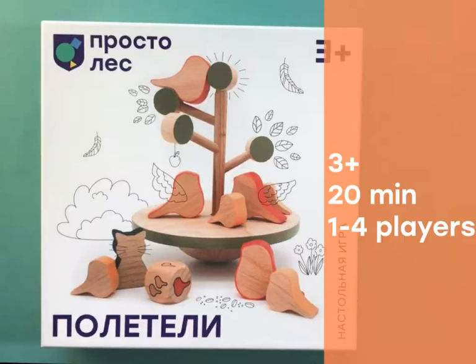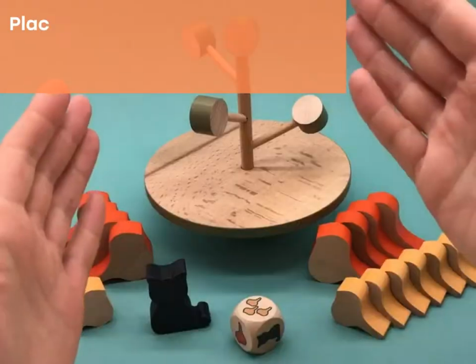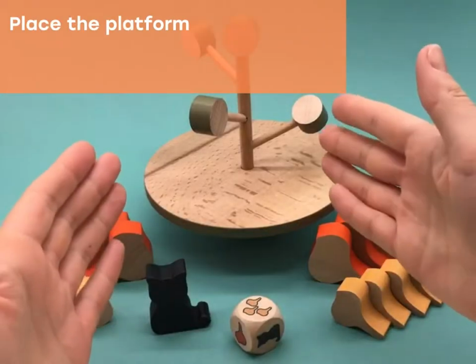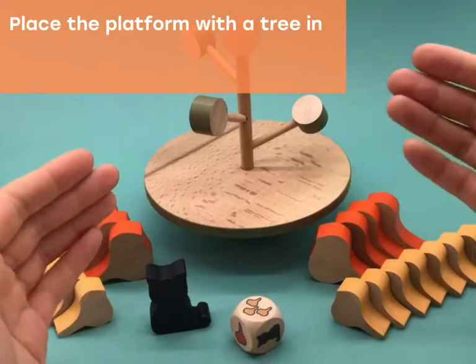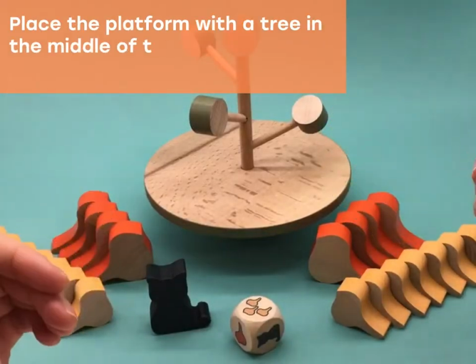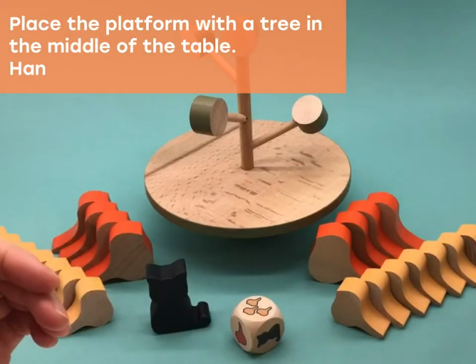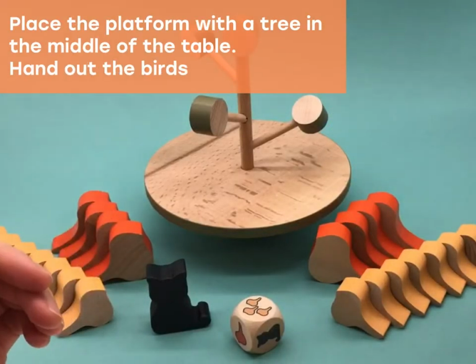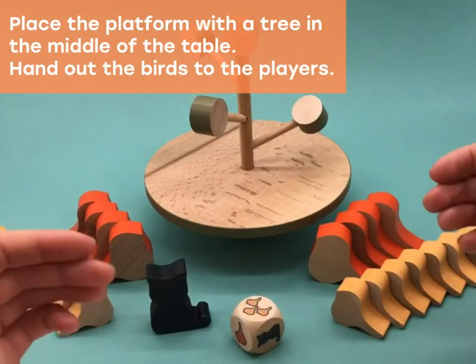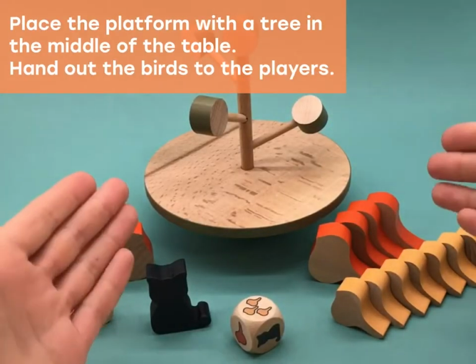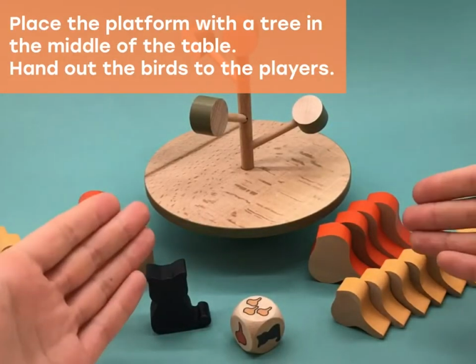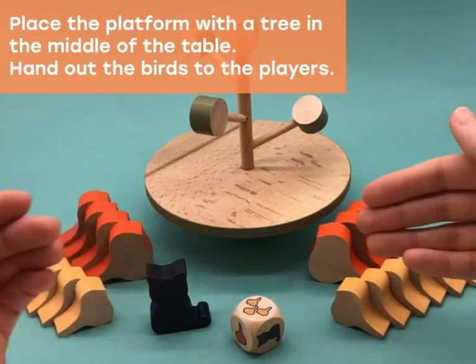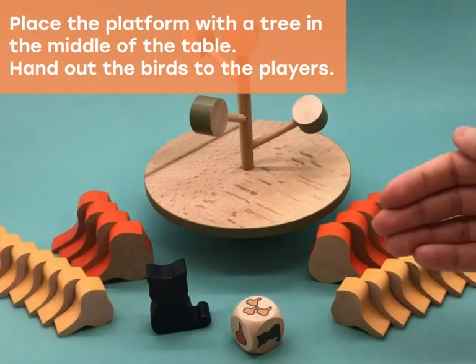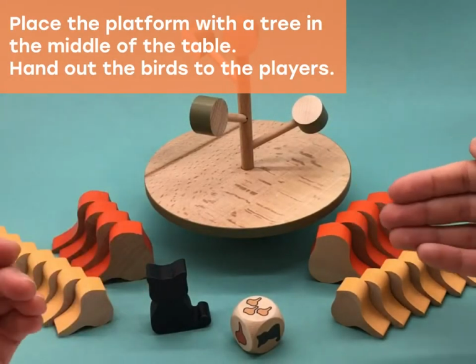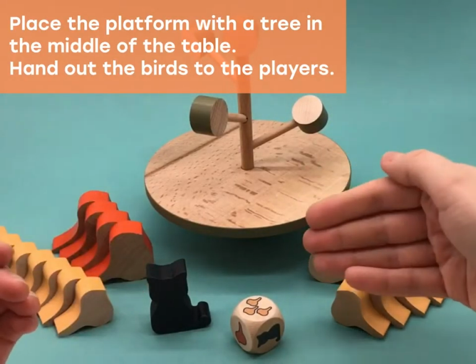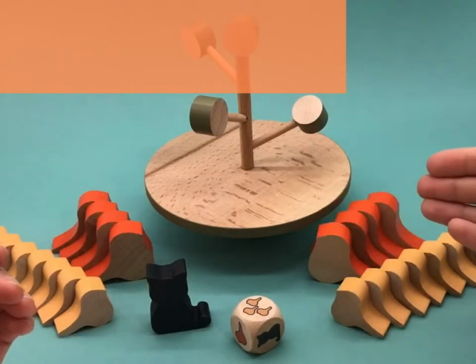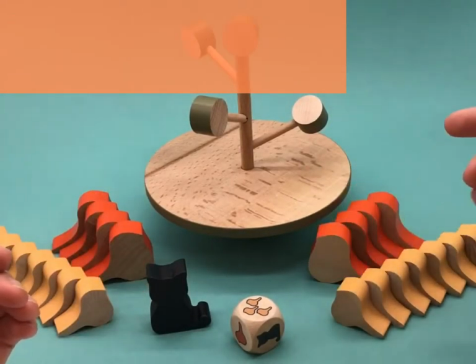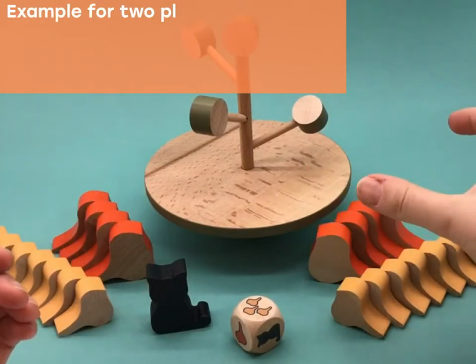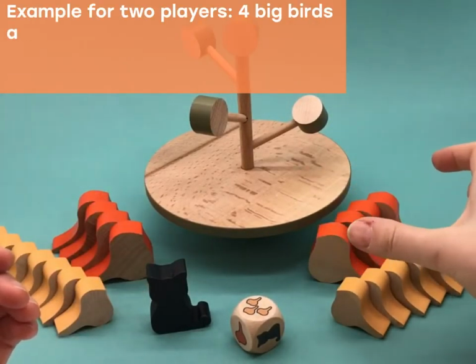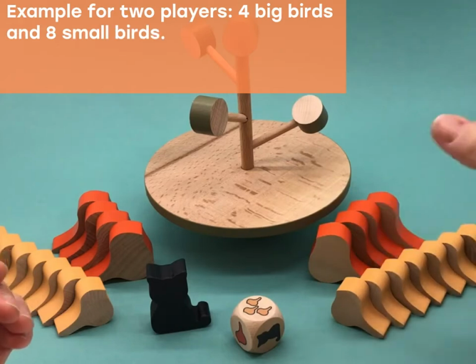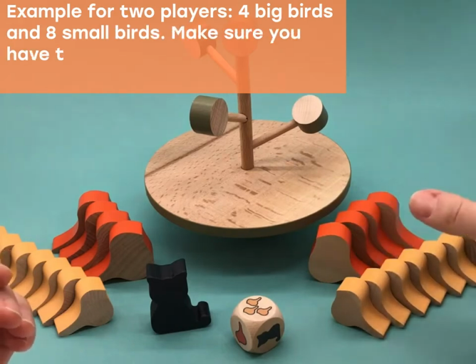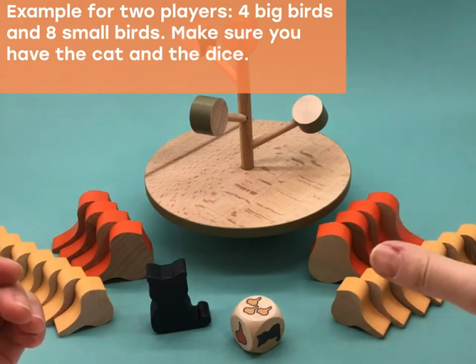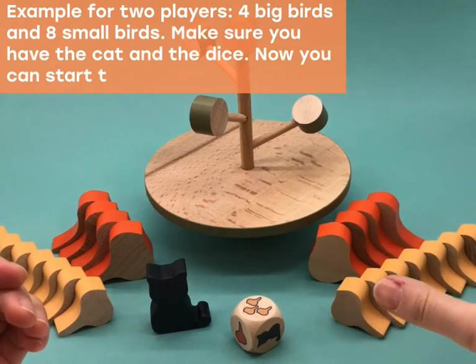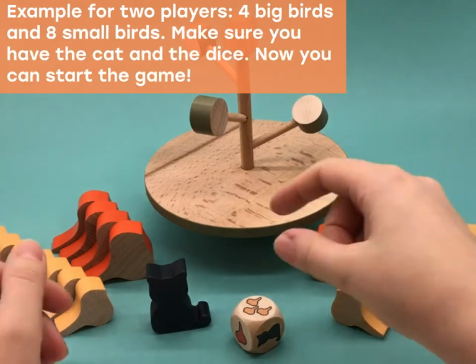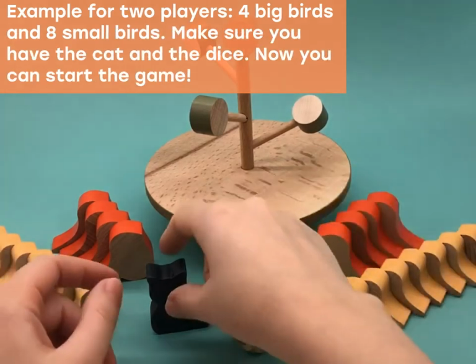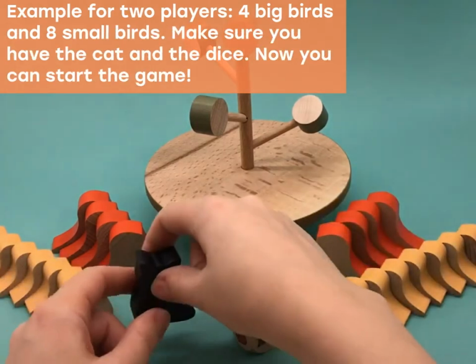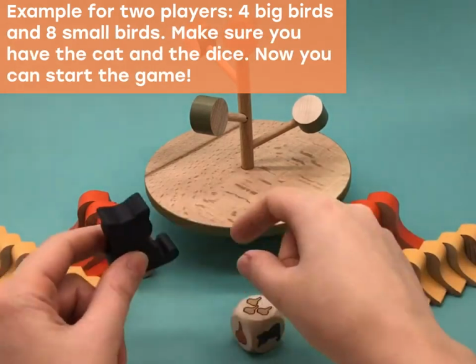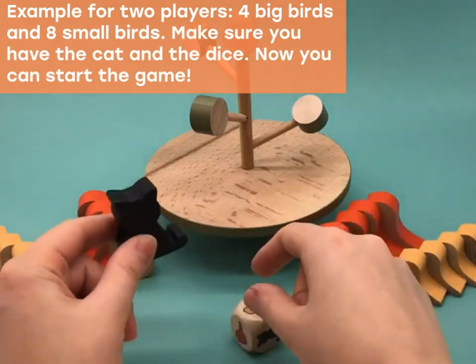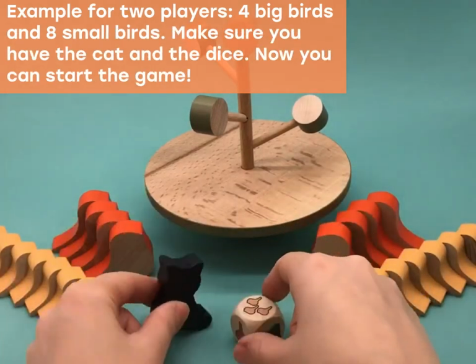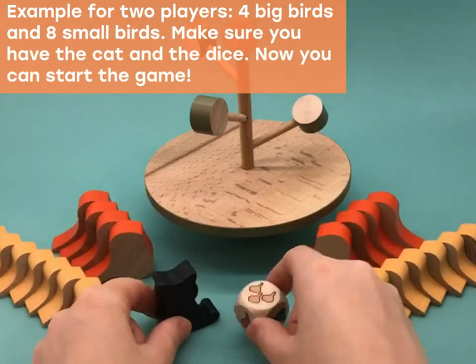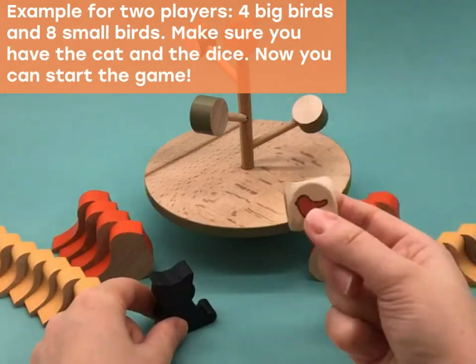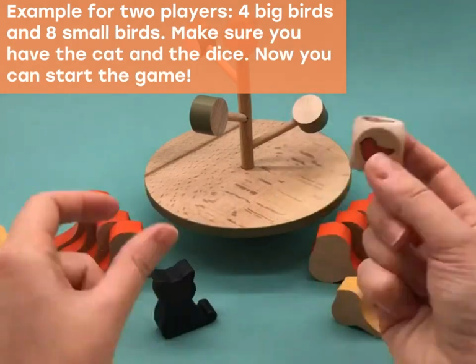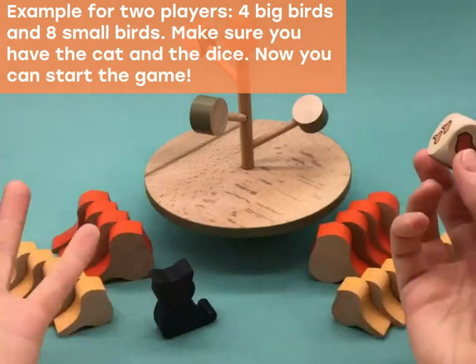Place the tree in the middle of the table and hand out the birds to the players. For example, if you have two players, give each player four big birds and eight small ones. Don't forget about the cat and the dice.